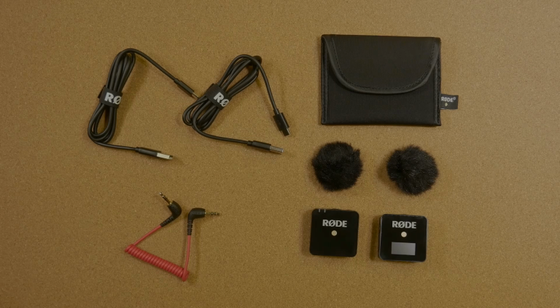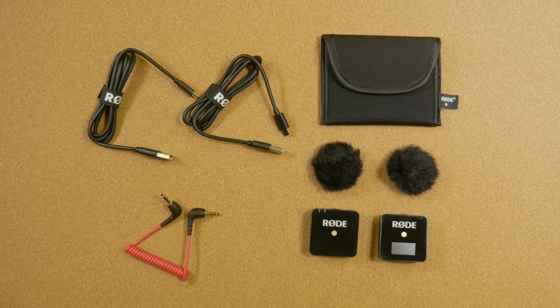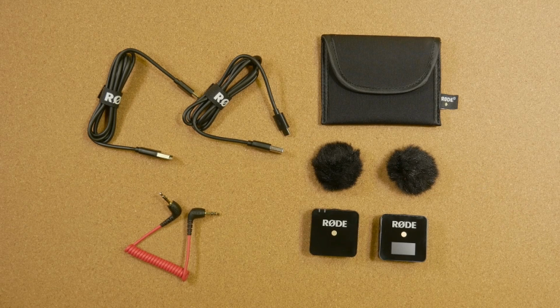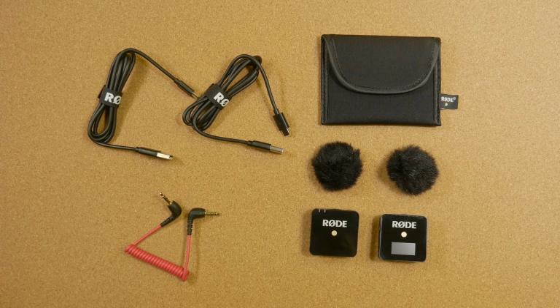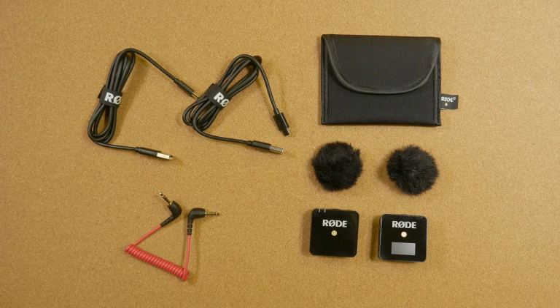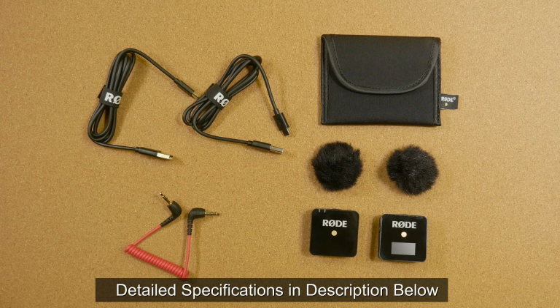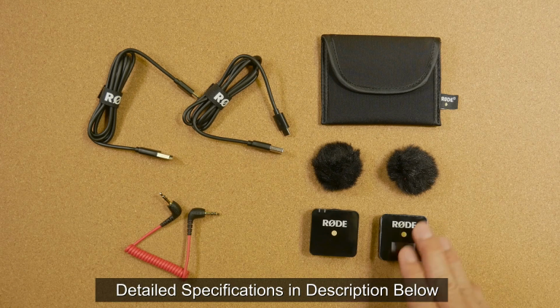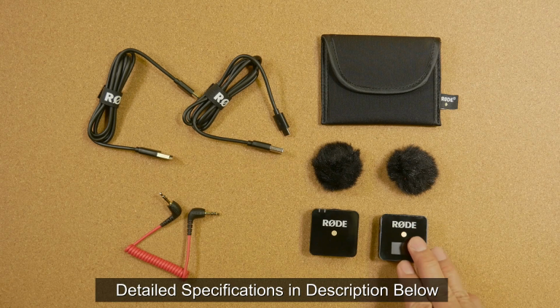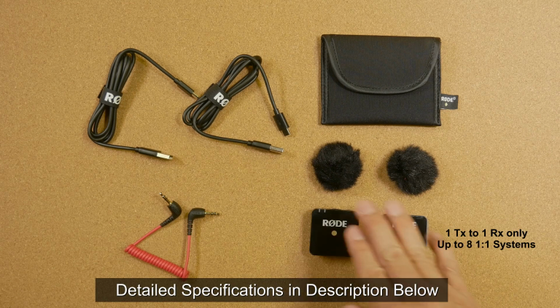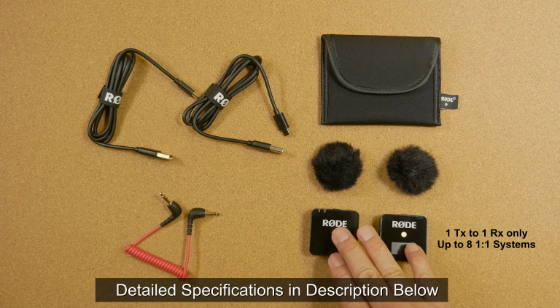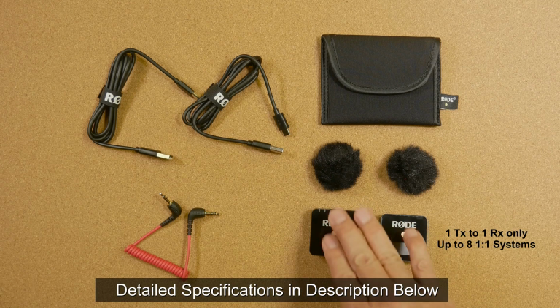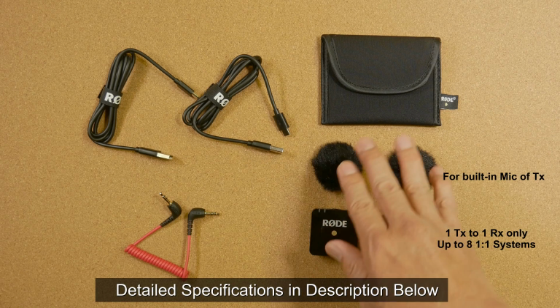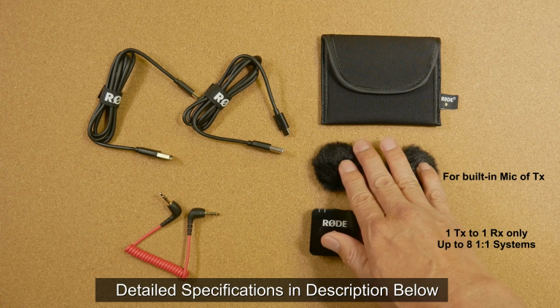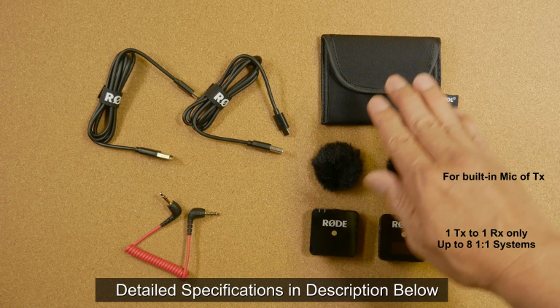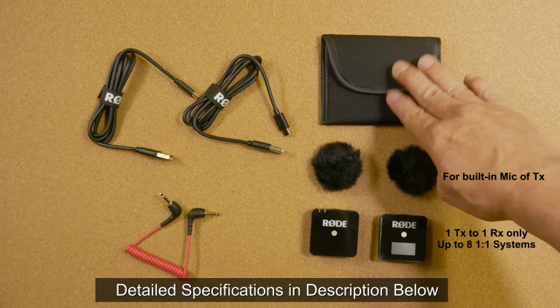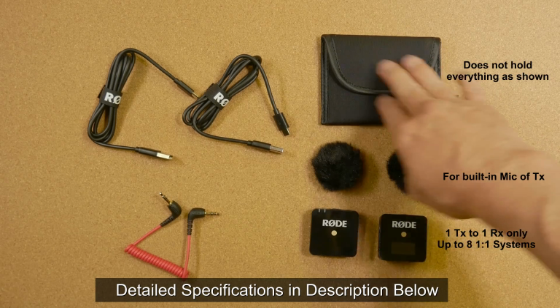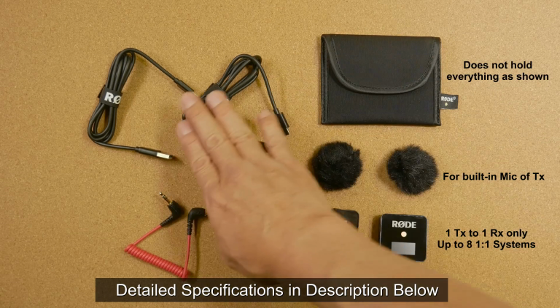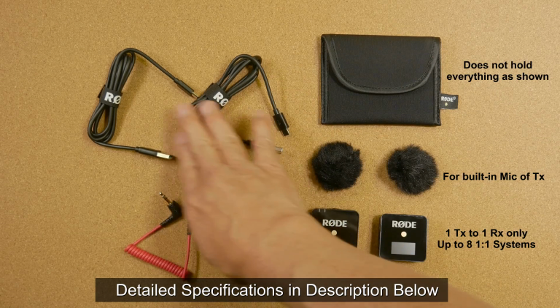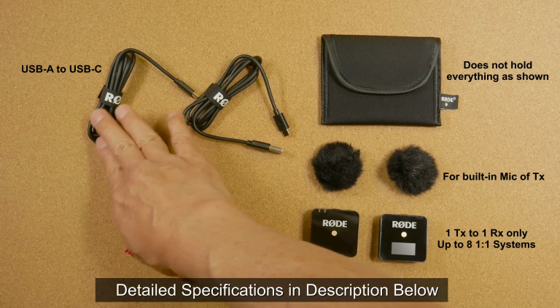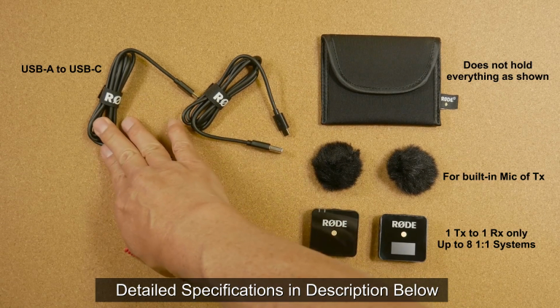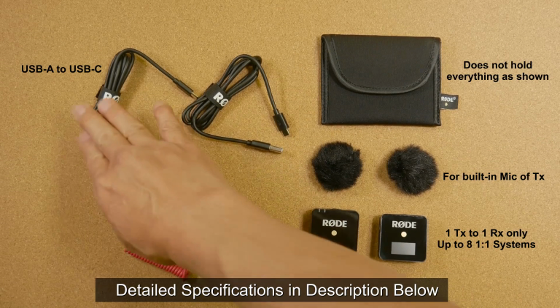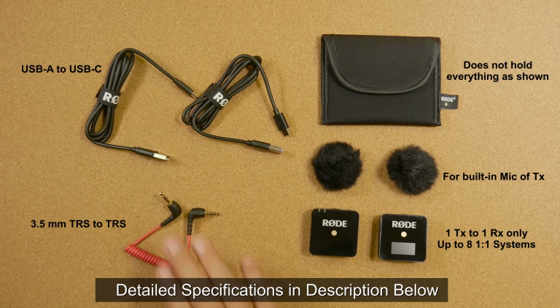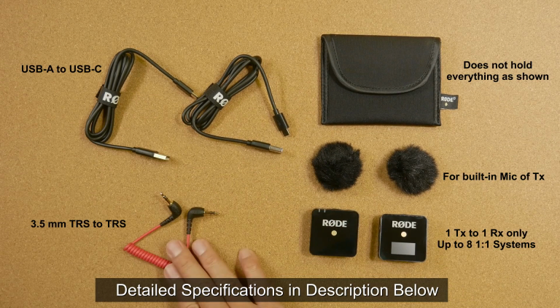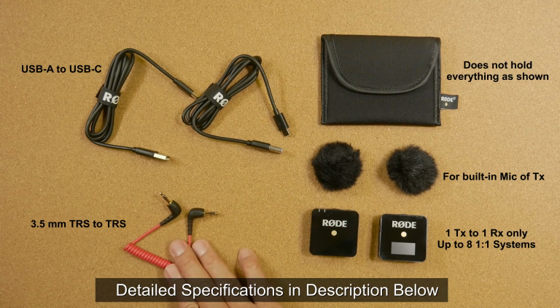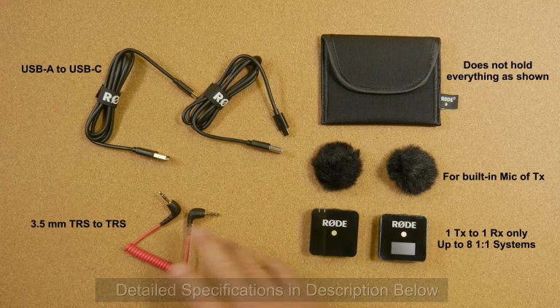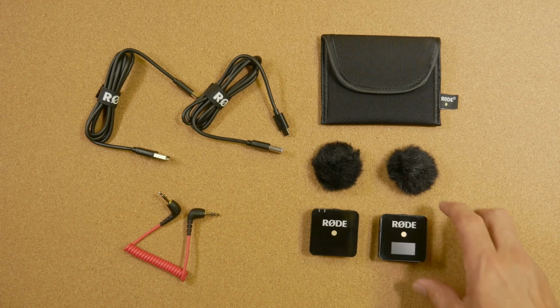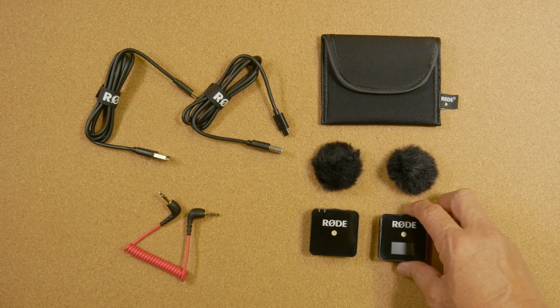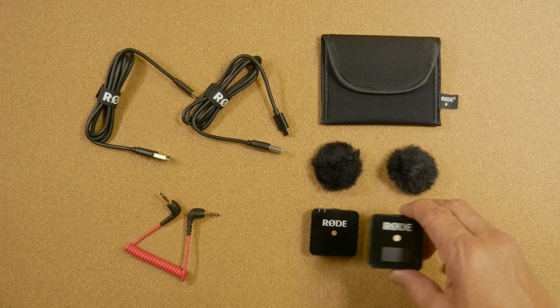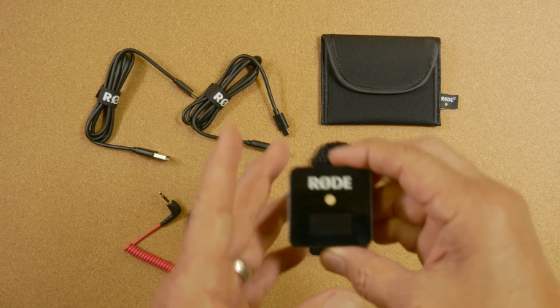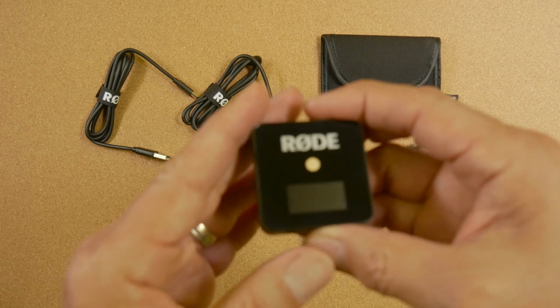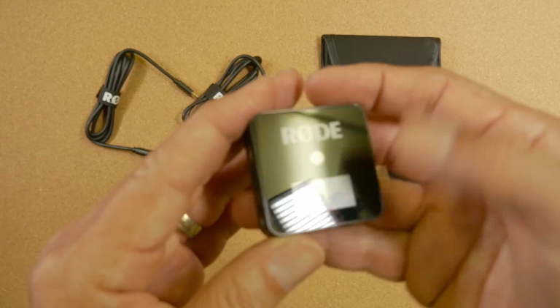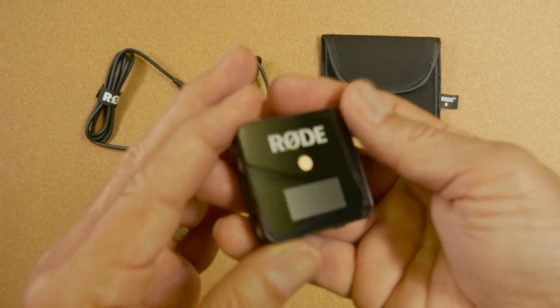Here's everything that comes with the set: you have the receiver, the transmitter, two furry windshields, a storage pouch, two charging cables, a cable to connect your receiver to your camera. Let's take a closer look at the receiver.